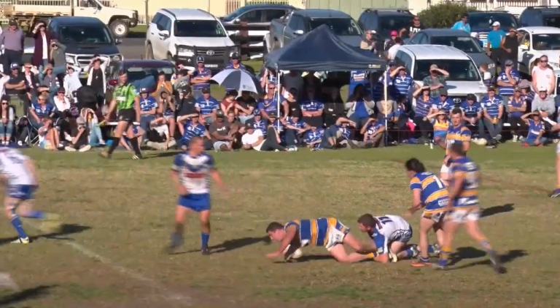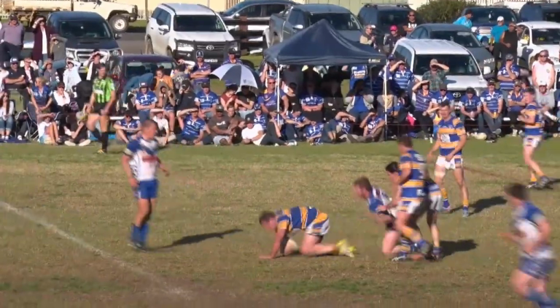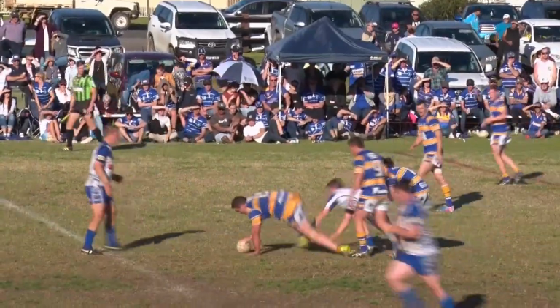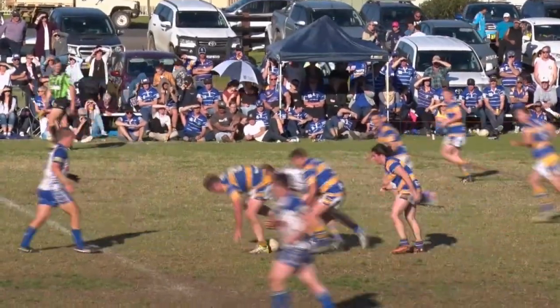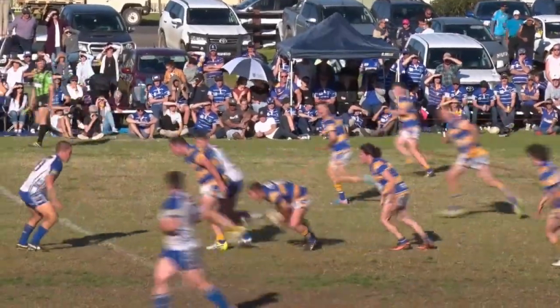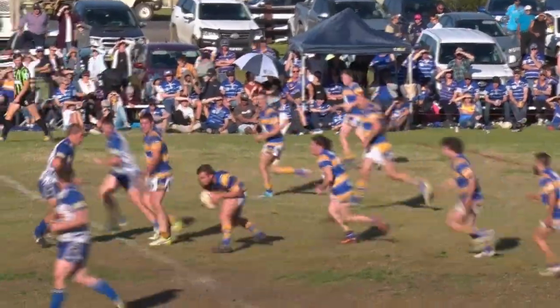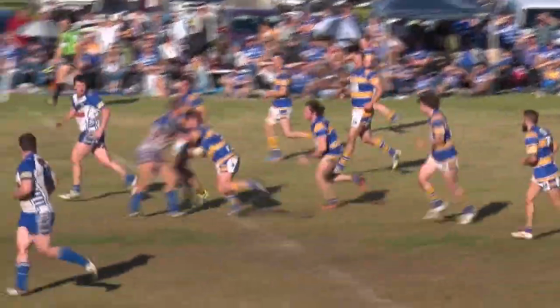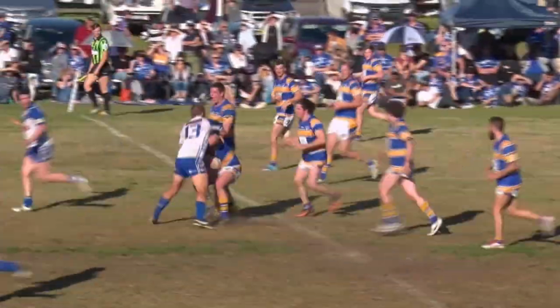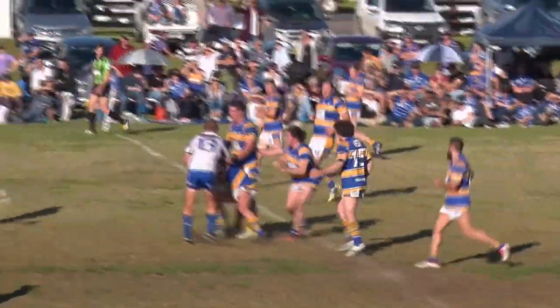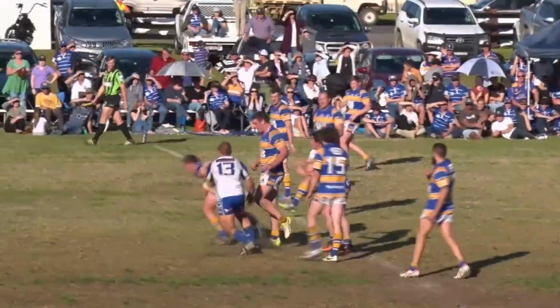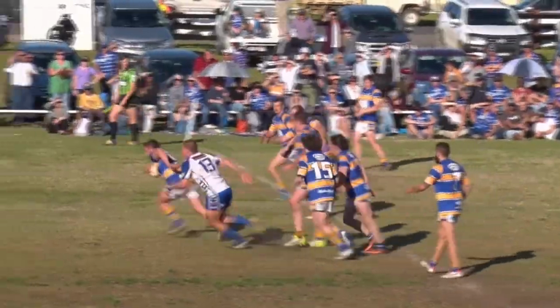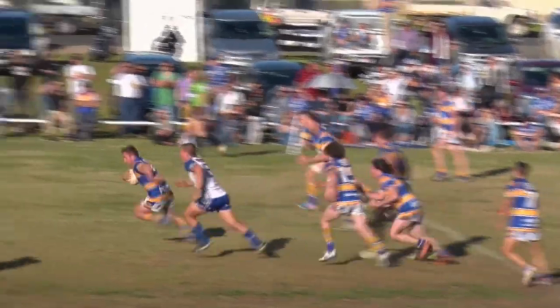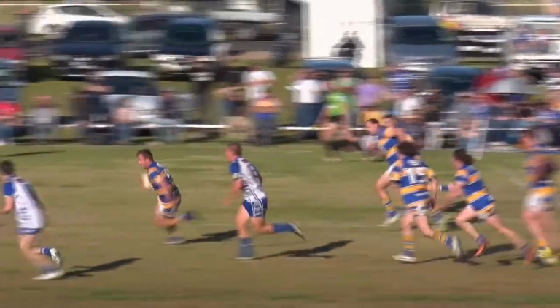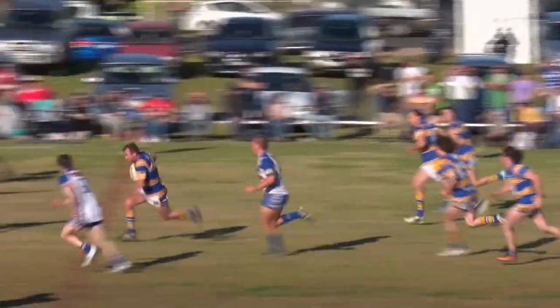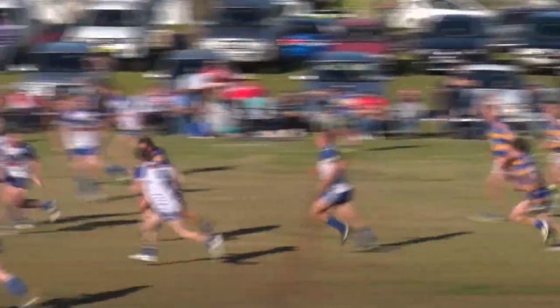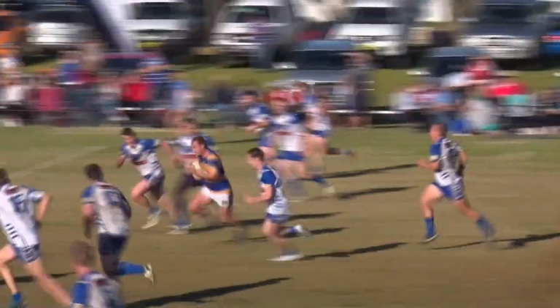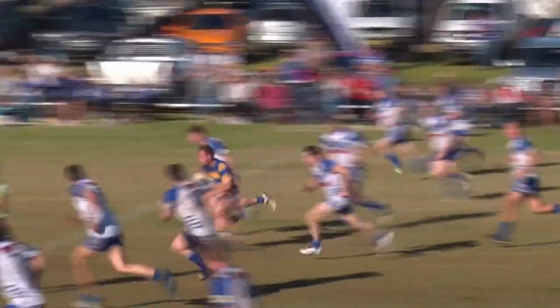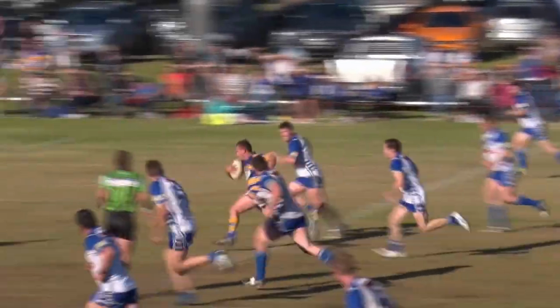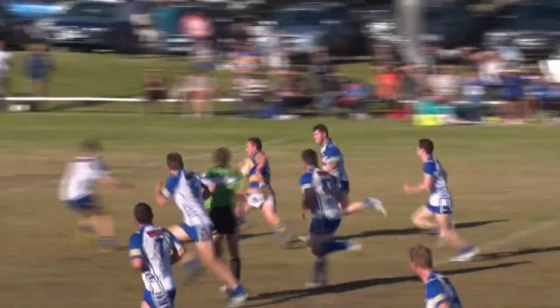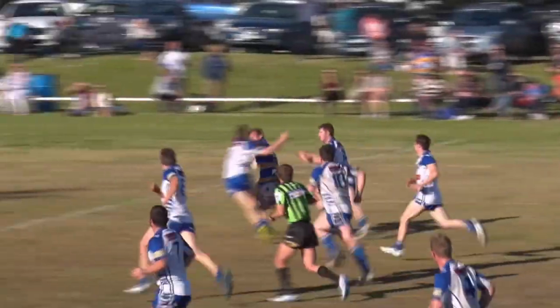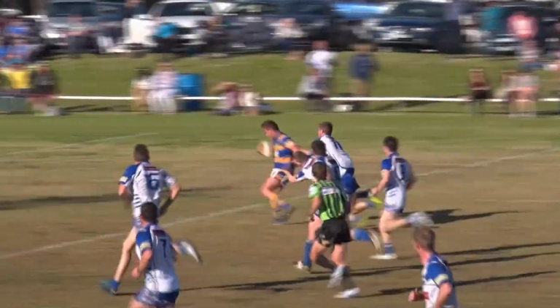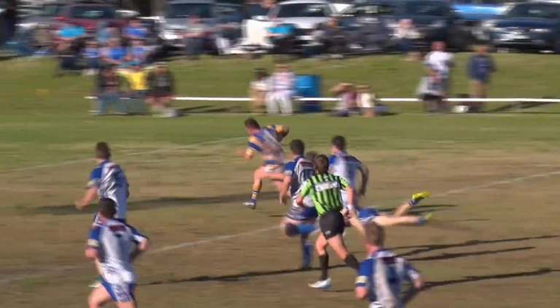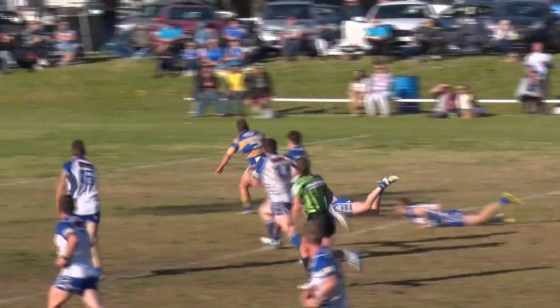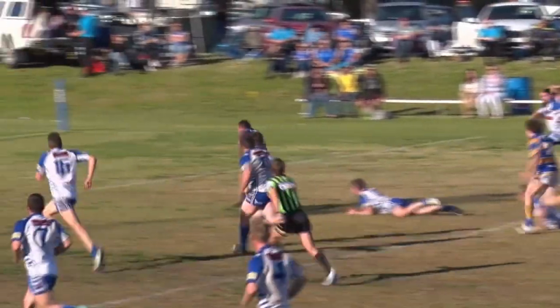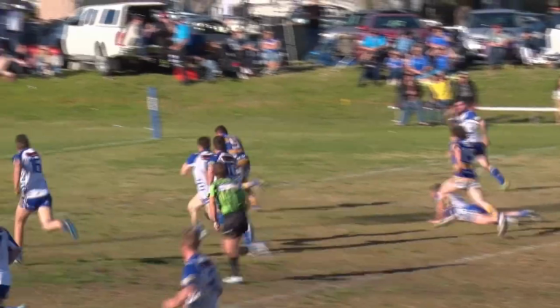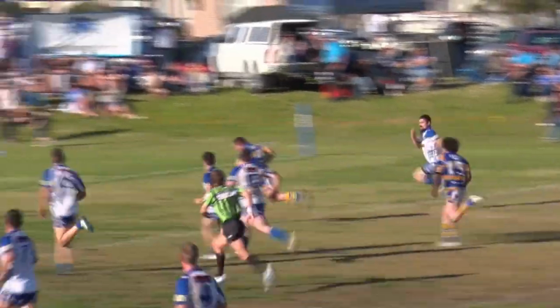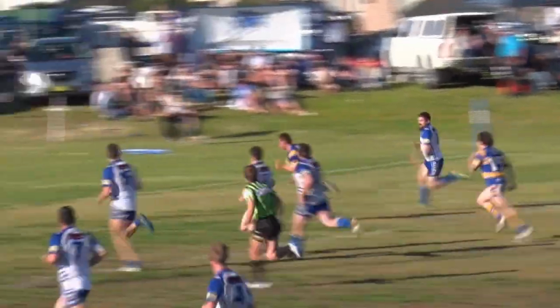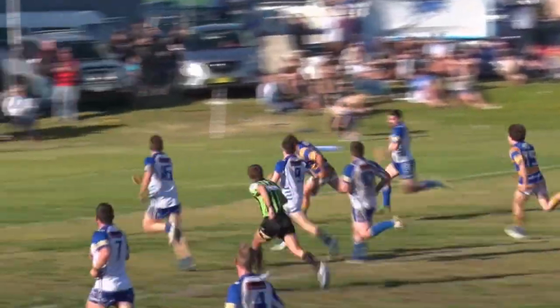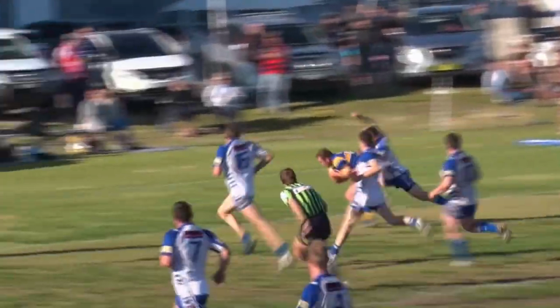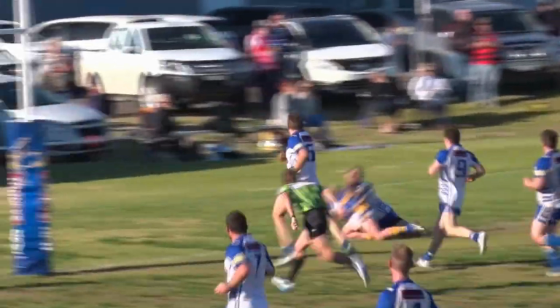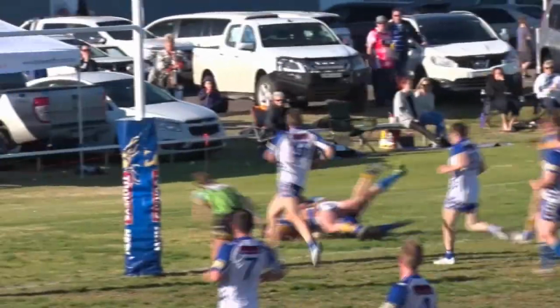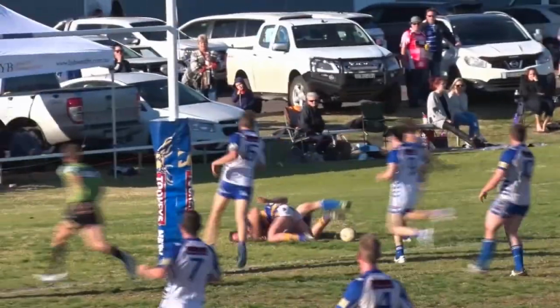Great tackle there by Tim Watson in jumper number 11. Now Gretsch from dummy half gets one, beats one. He's got a bit of open space, he's trying to split him. Hayden Topless can't get him. He's going to go all the way! What a try!